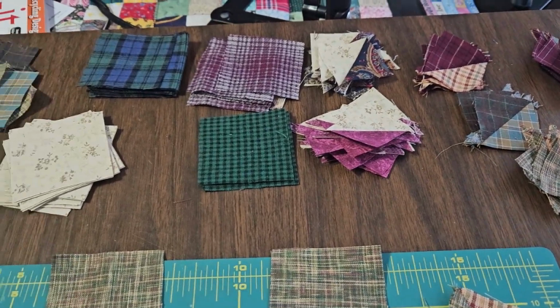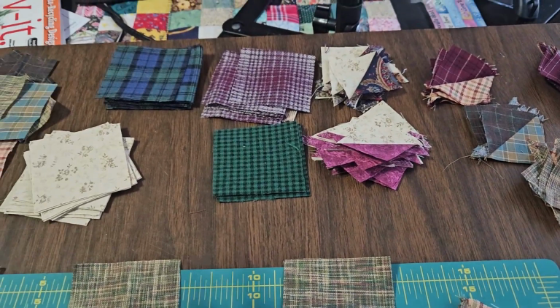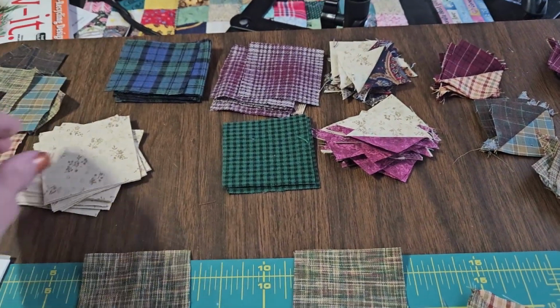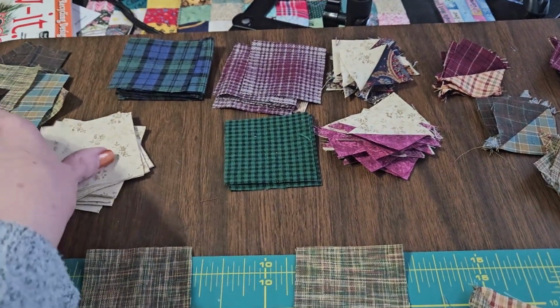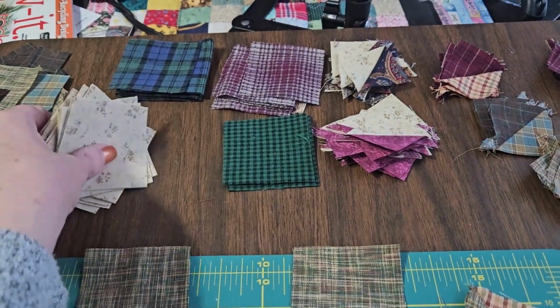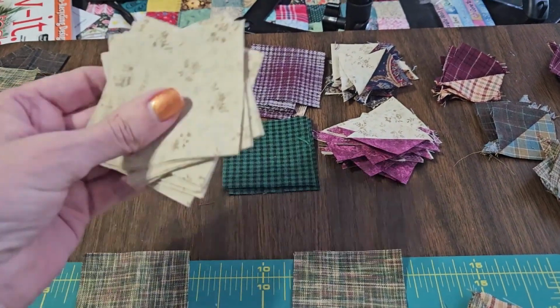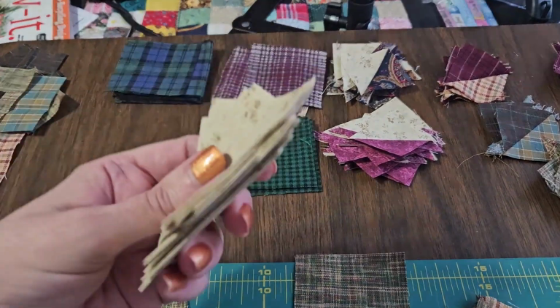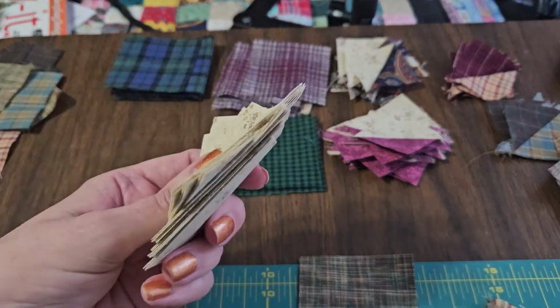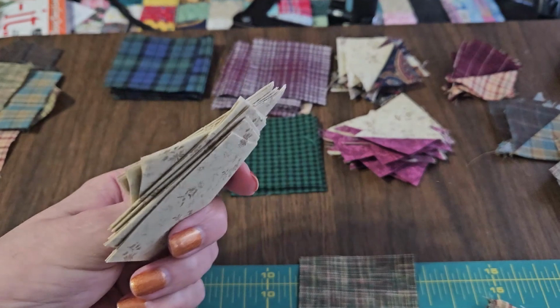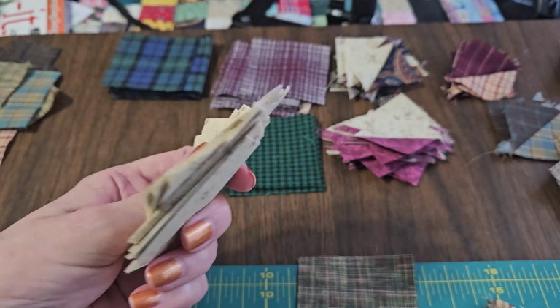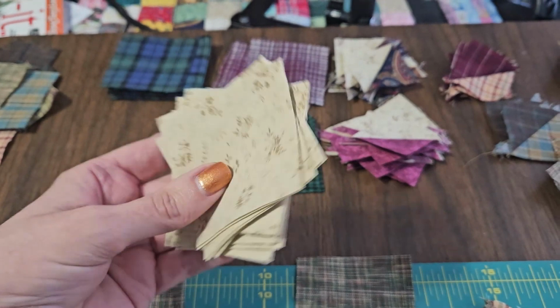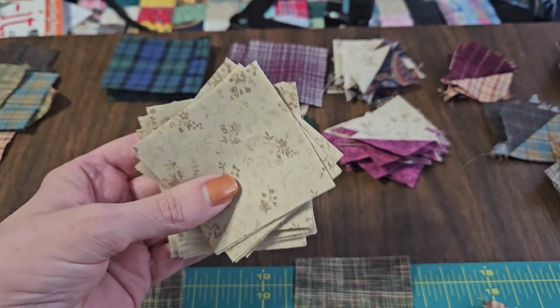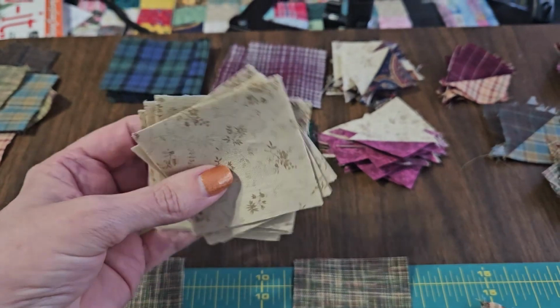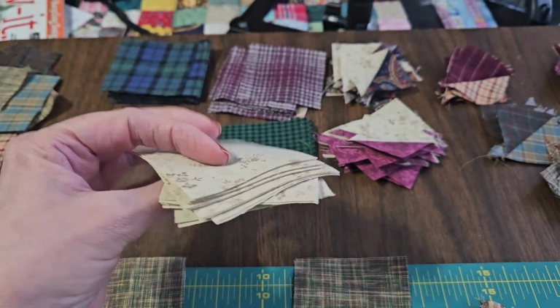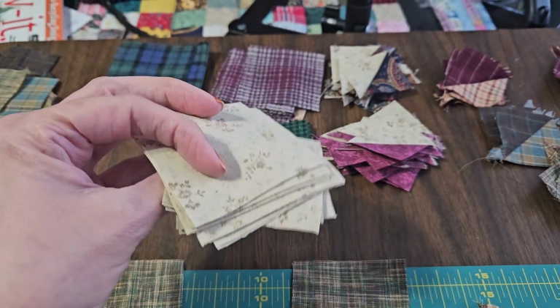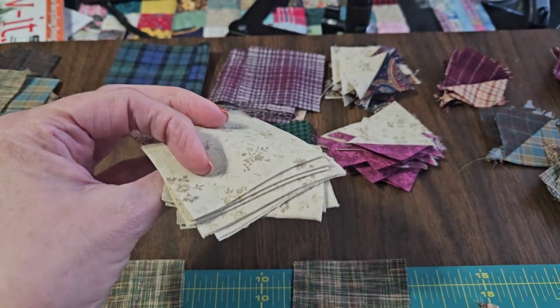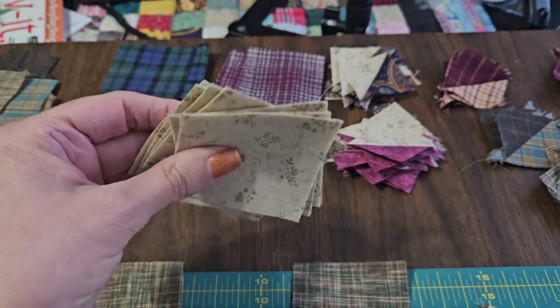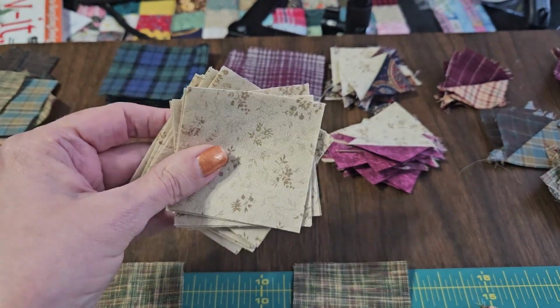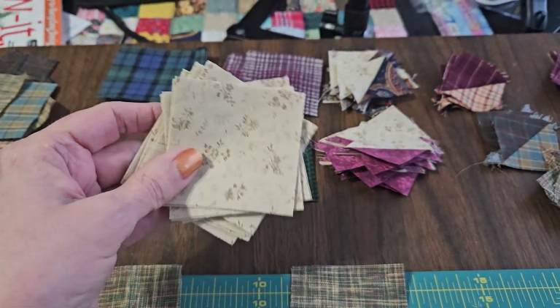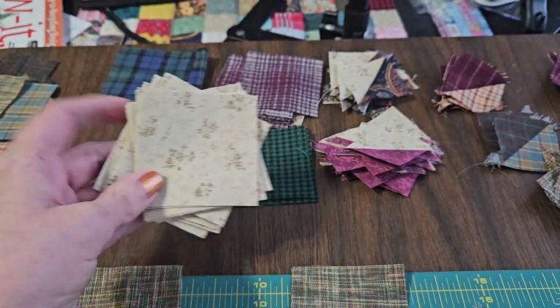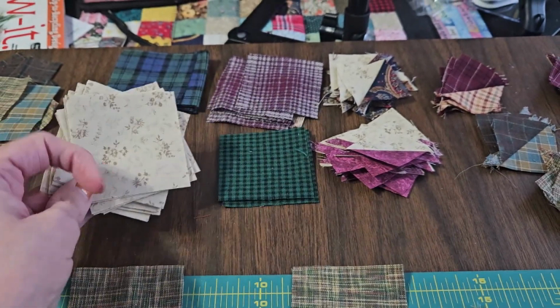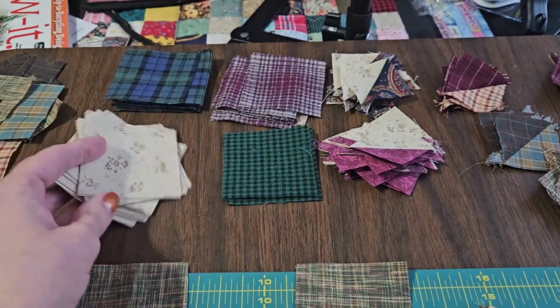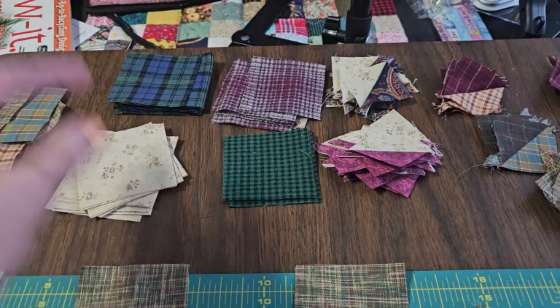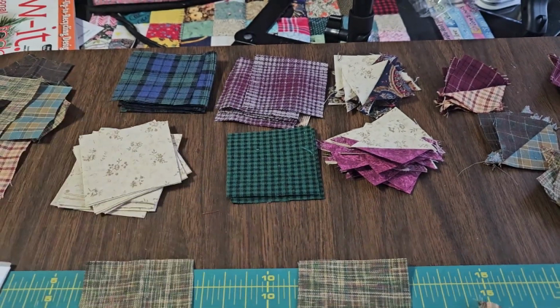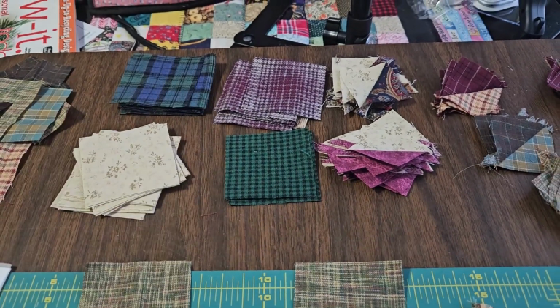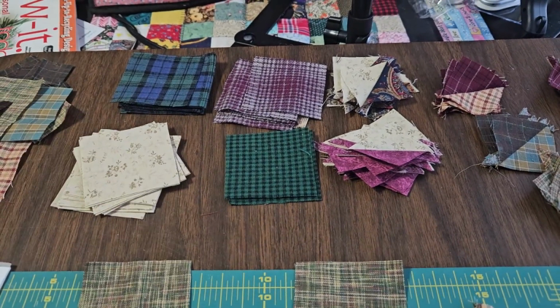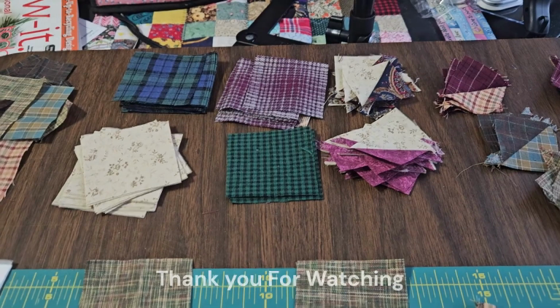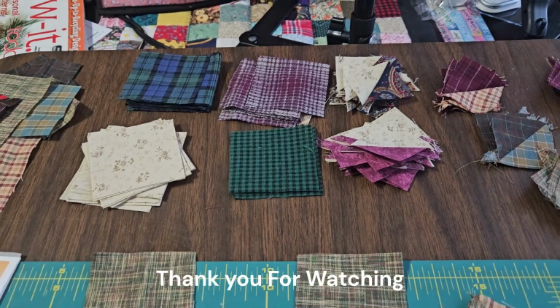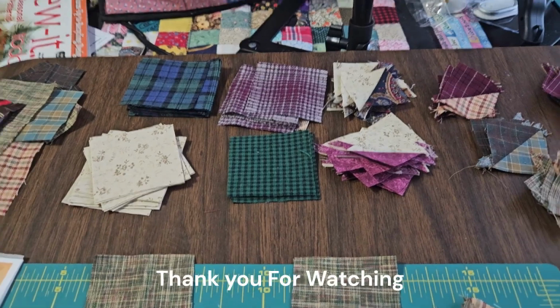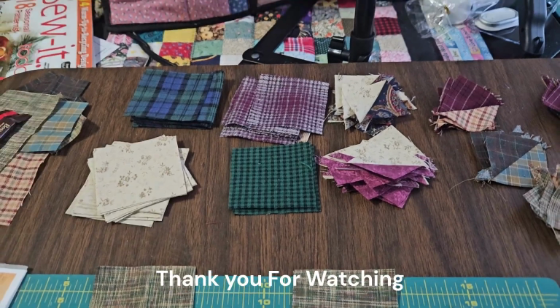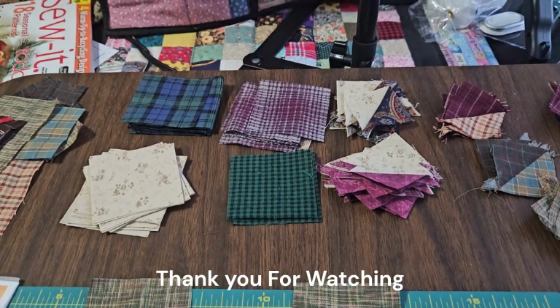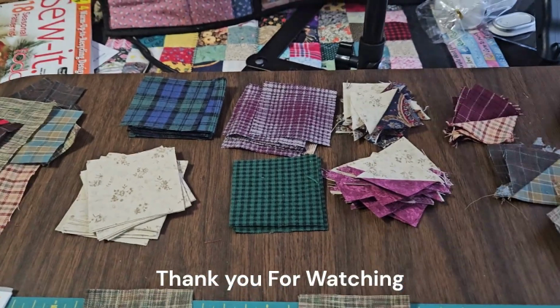I don't know why I needed this many of these for the outside blocks, but anyway, back to work.